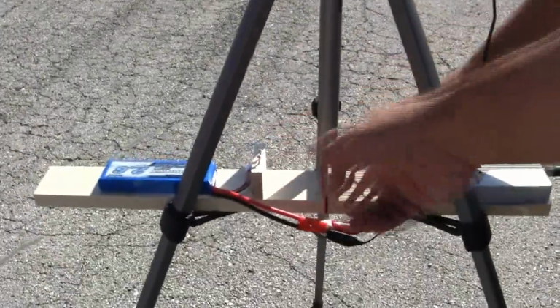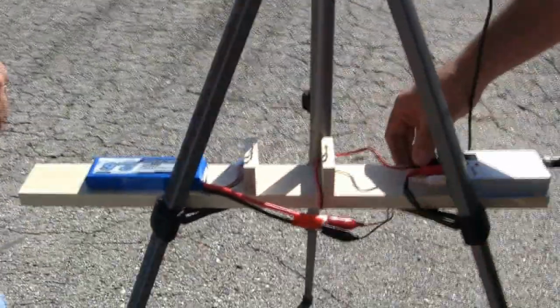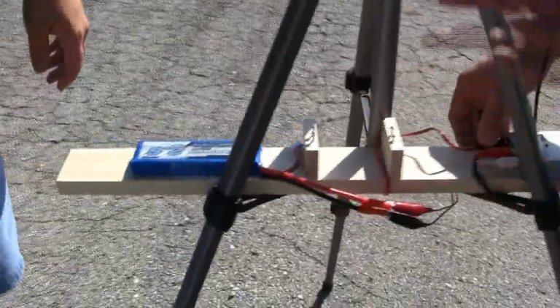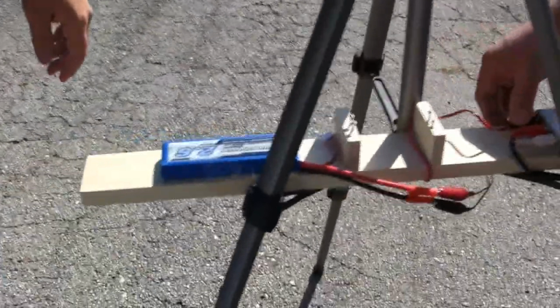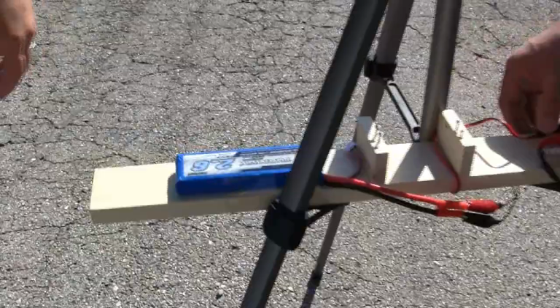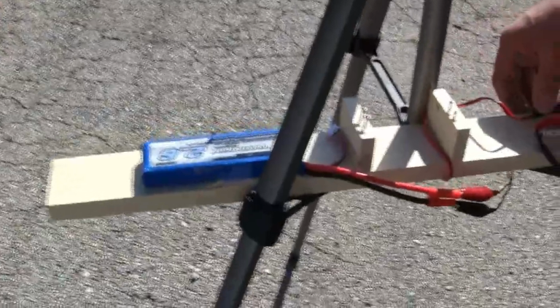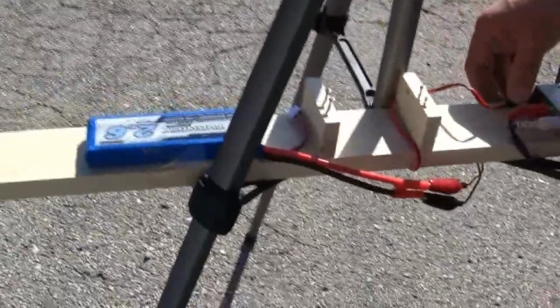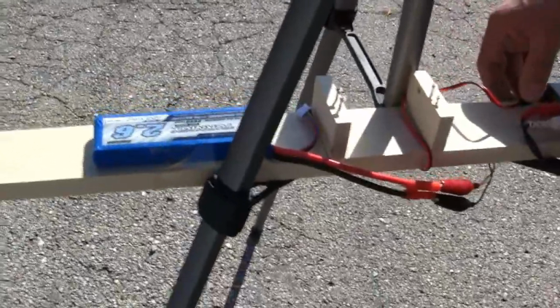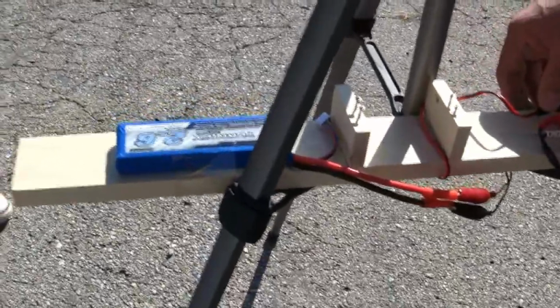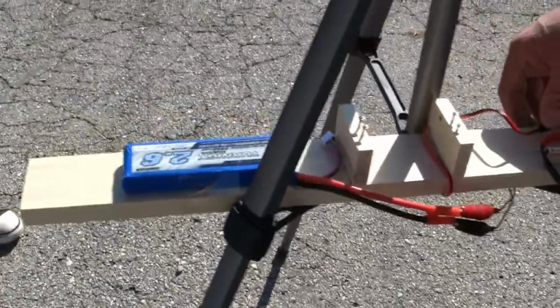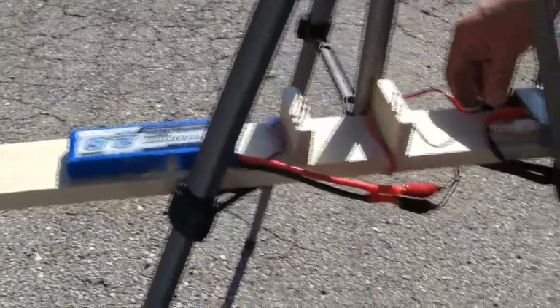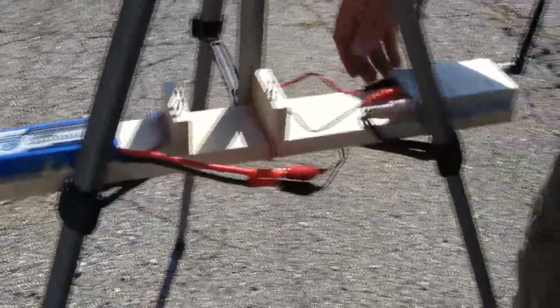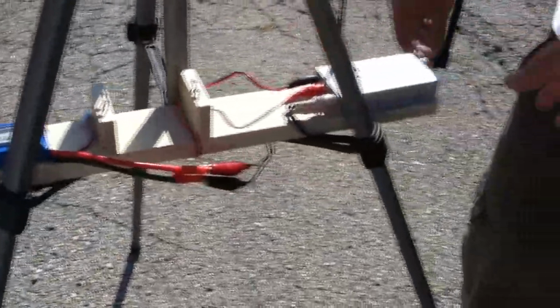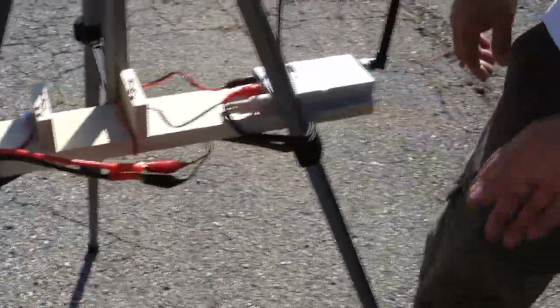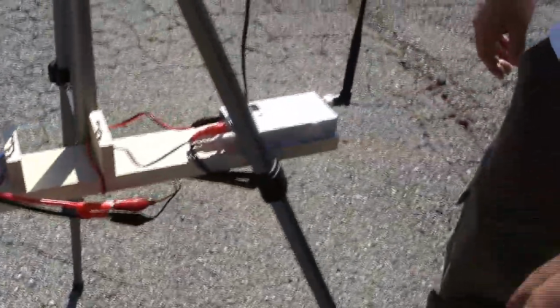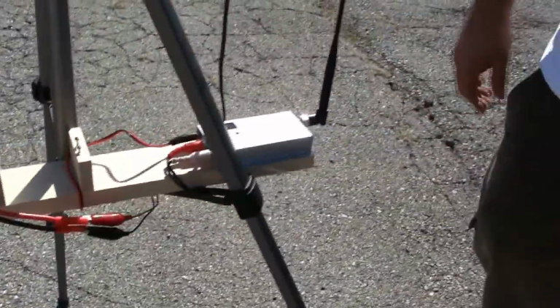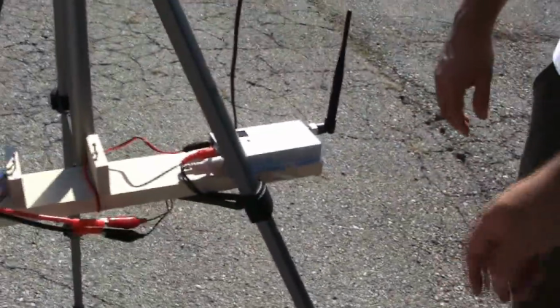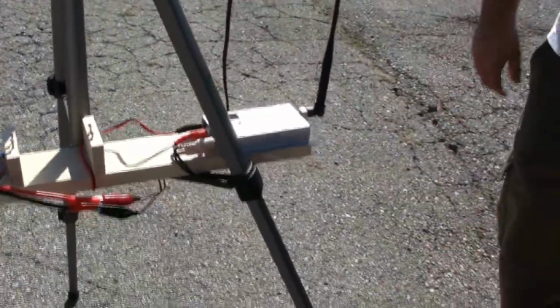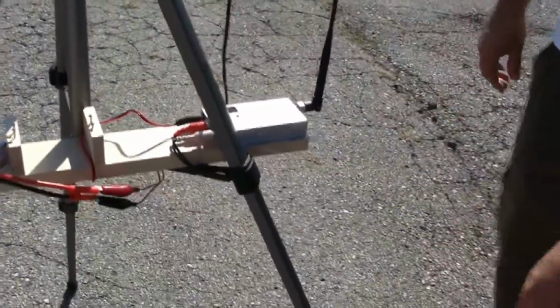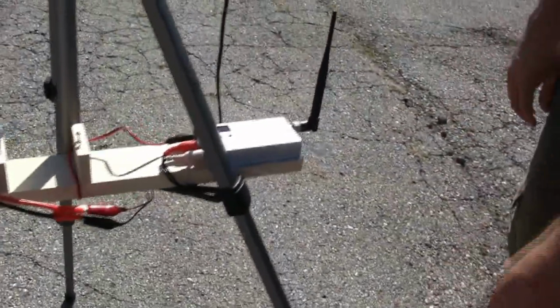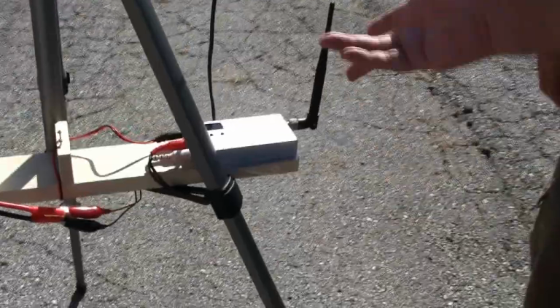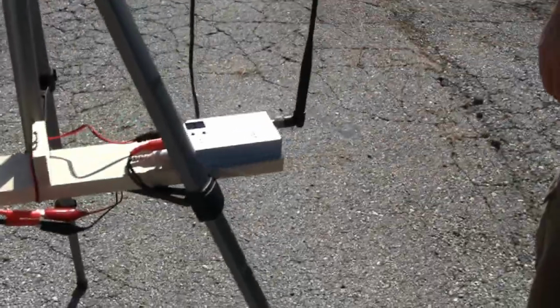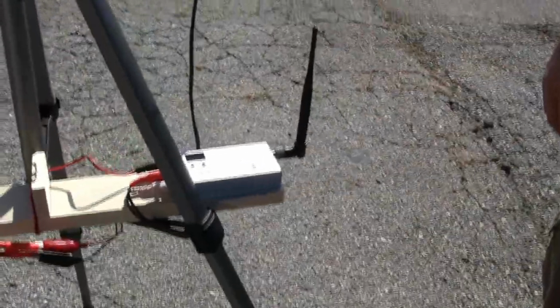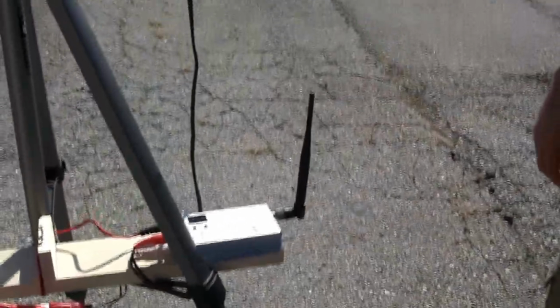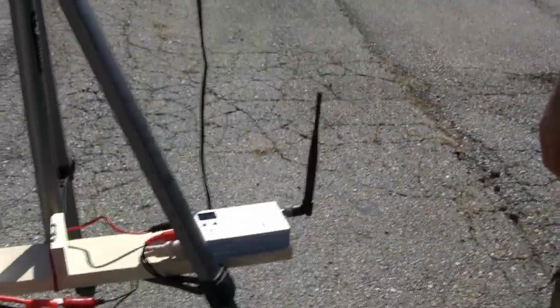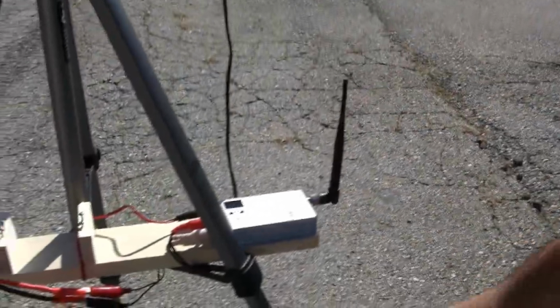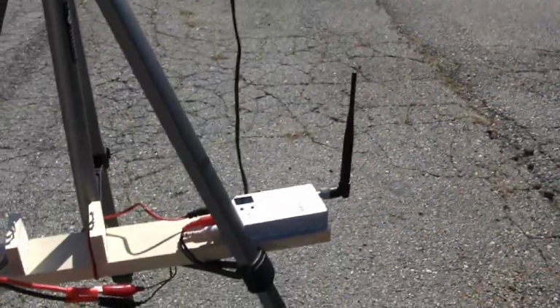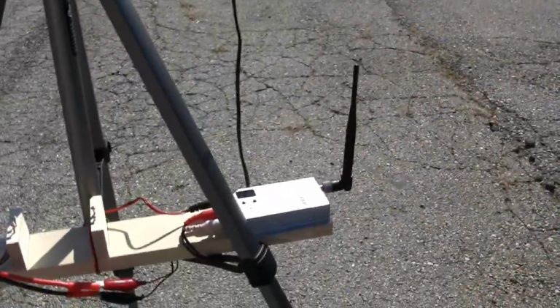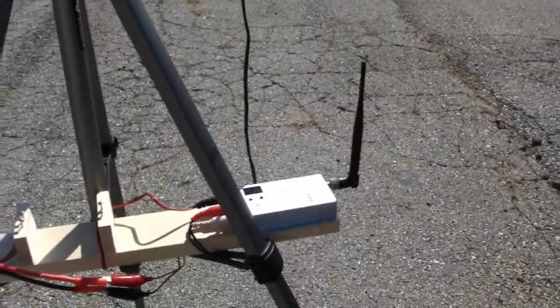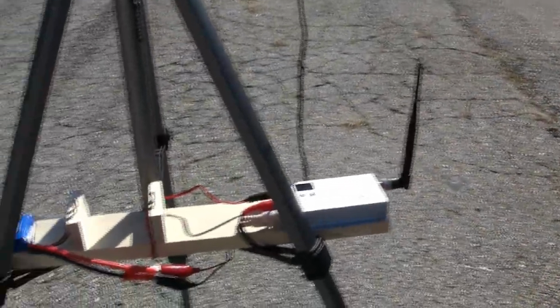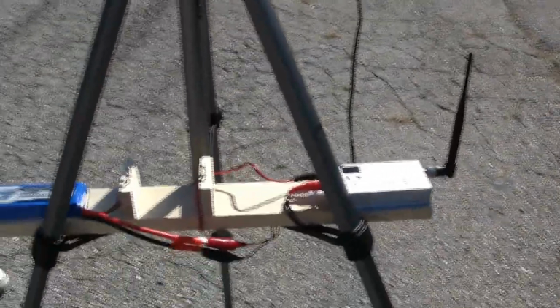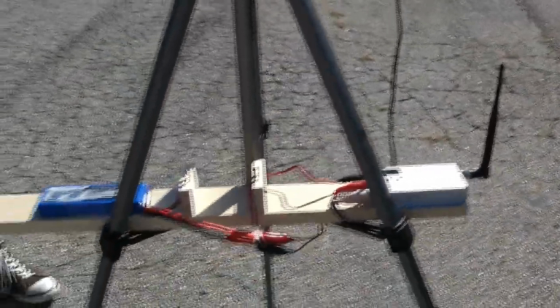This is just a real quick setup I threw together in about five minutes. Eventually I'm going to get a bigger, better antenna, and hopefully we can get more range and possibly a better transmitter for the camera. Okay guys, that's the Recon.